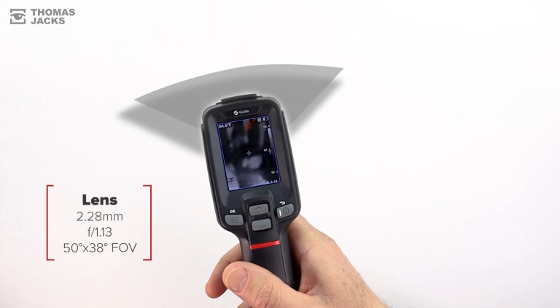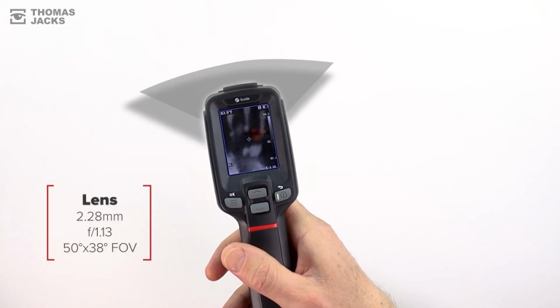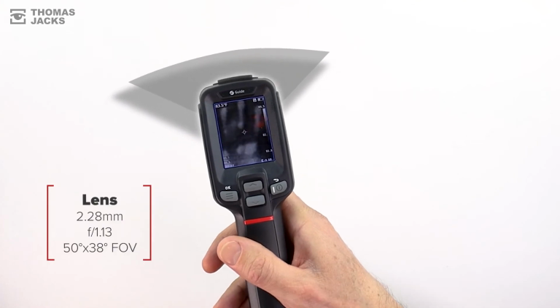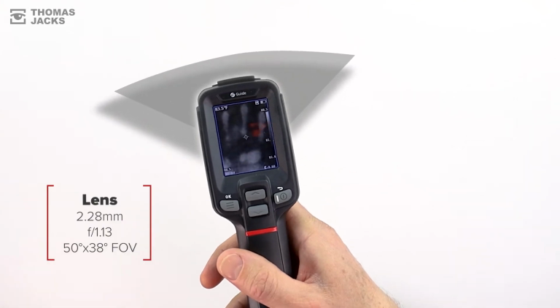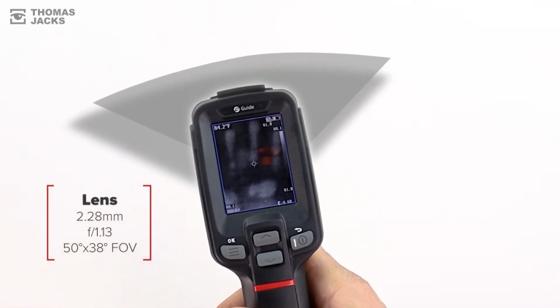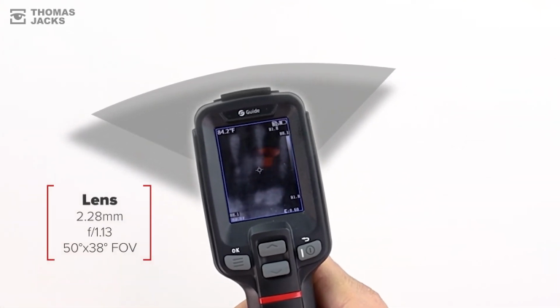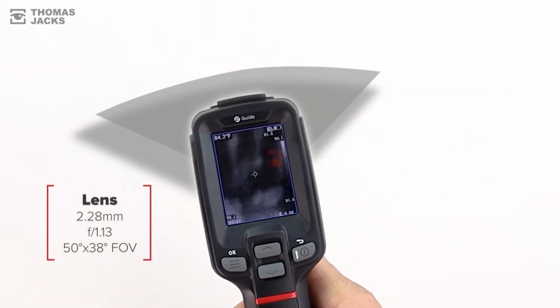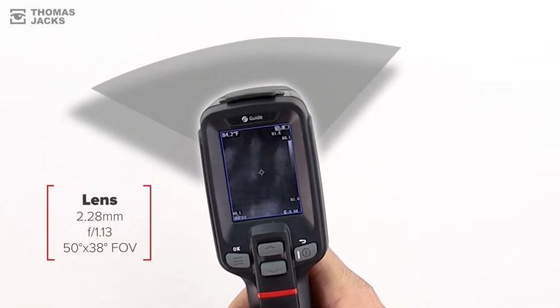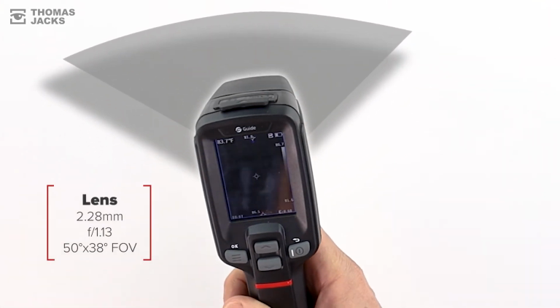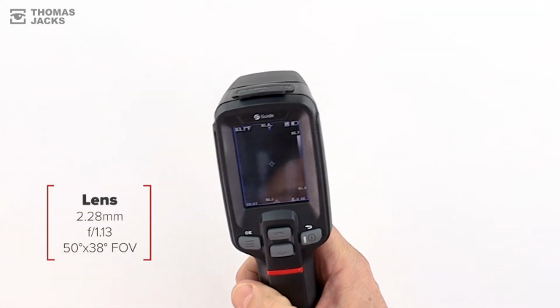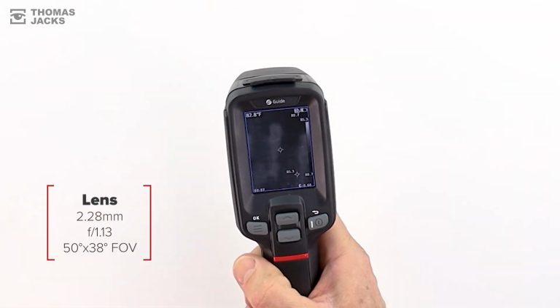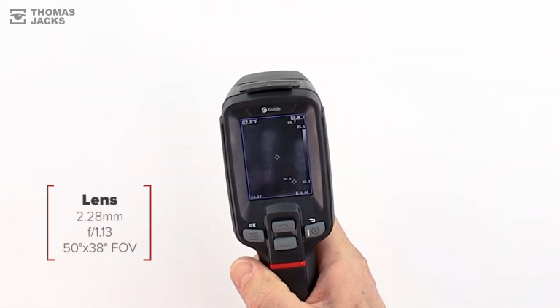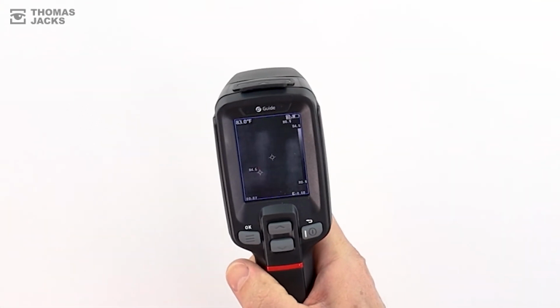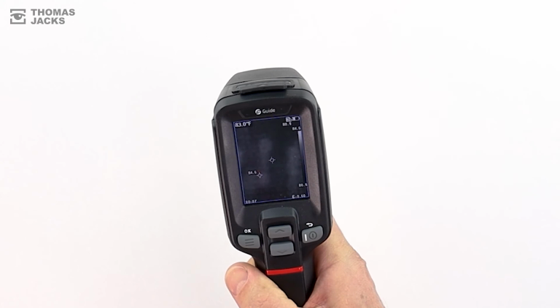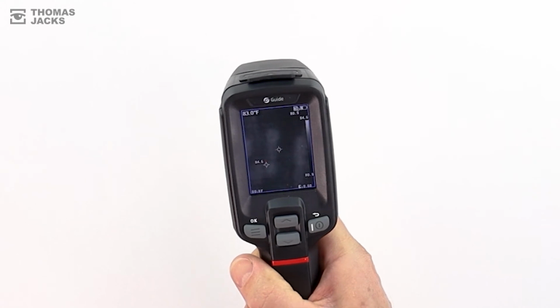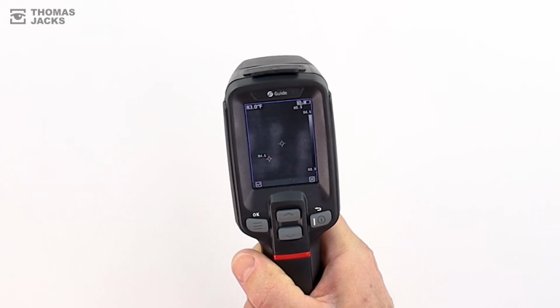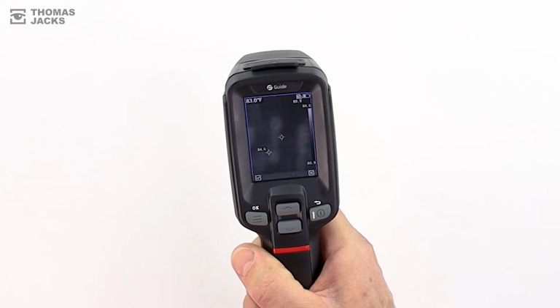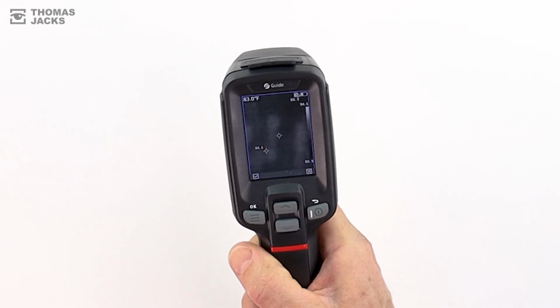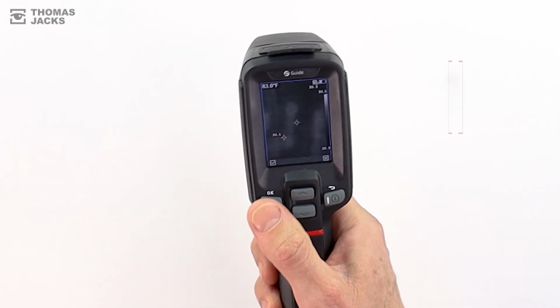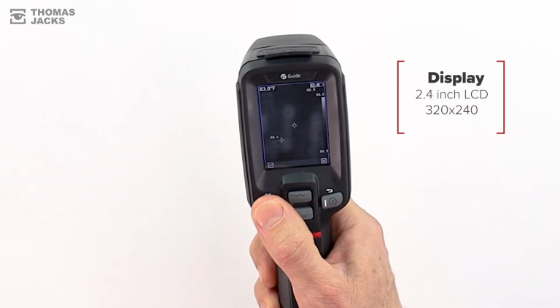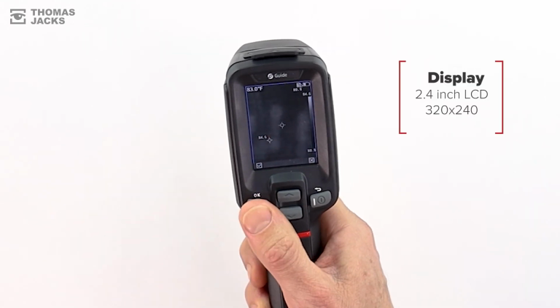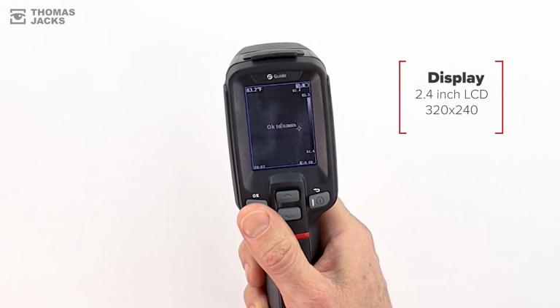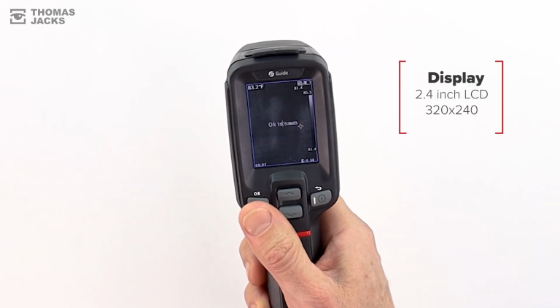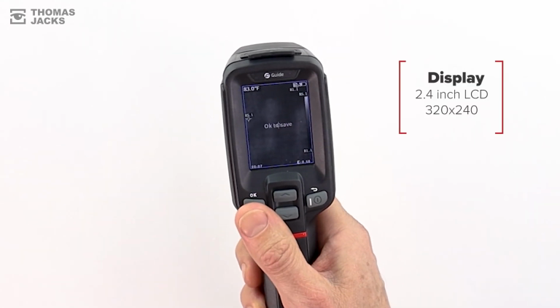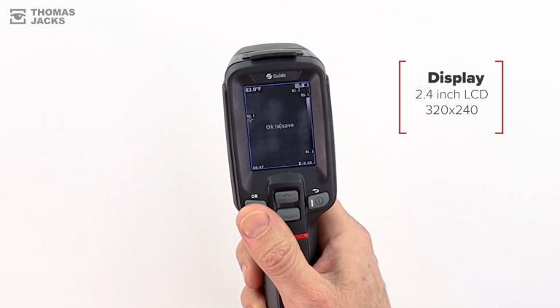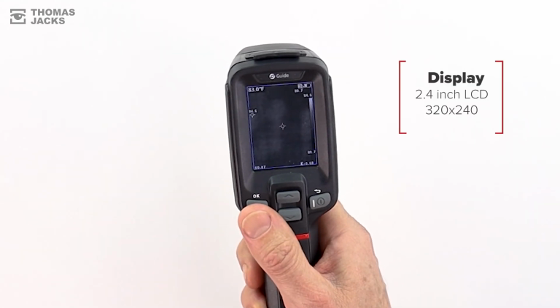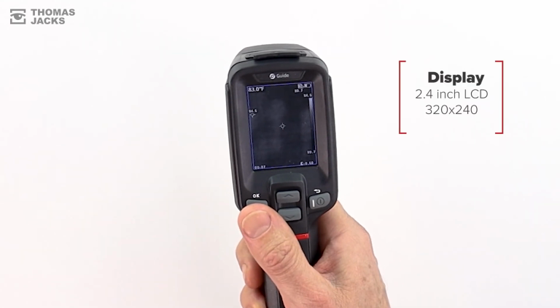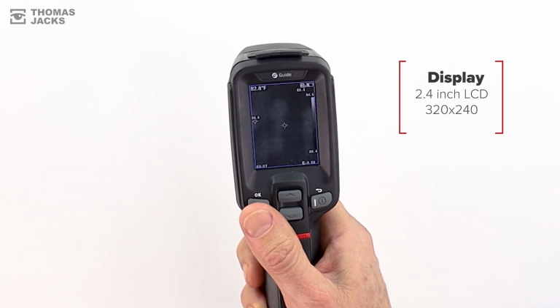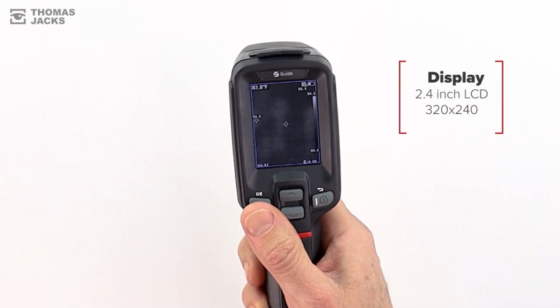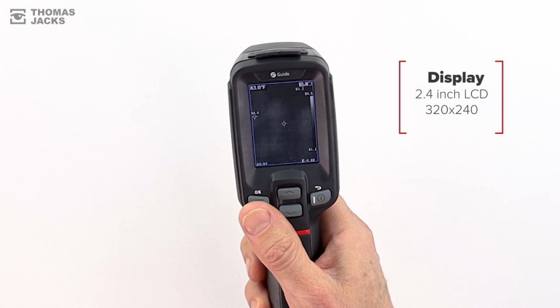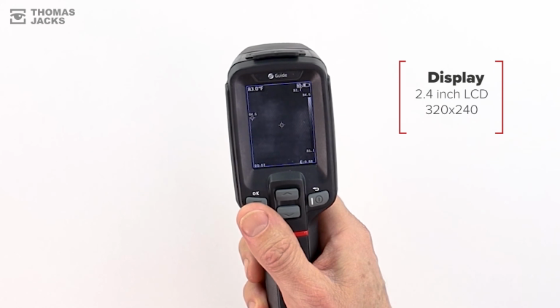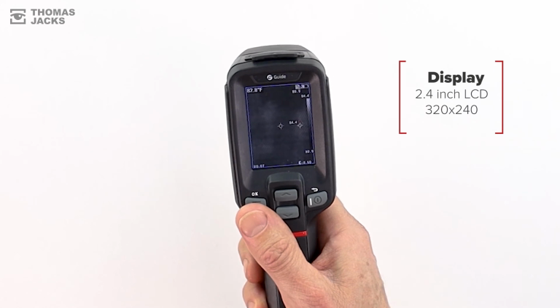The wide-angle lens is focus-free from less than 25 centimeters away, and it displays your images on a 2.4 inch, 320 by 240 IPS LCD display.